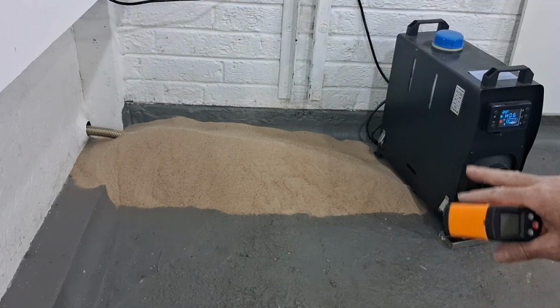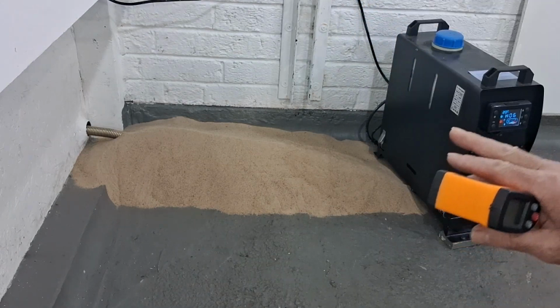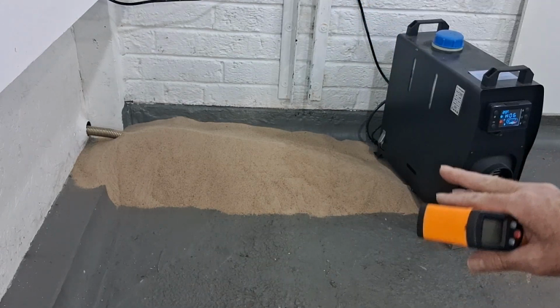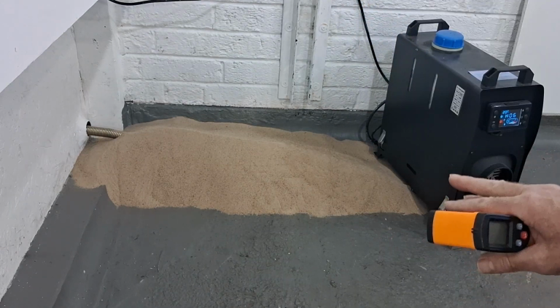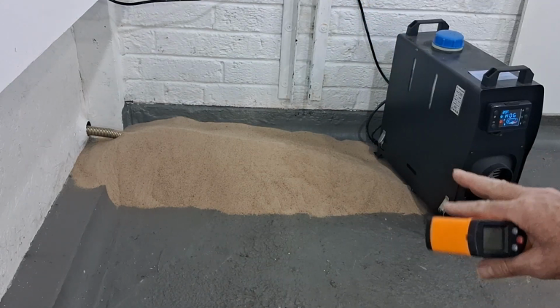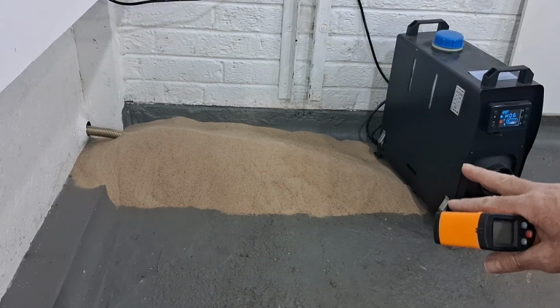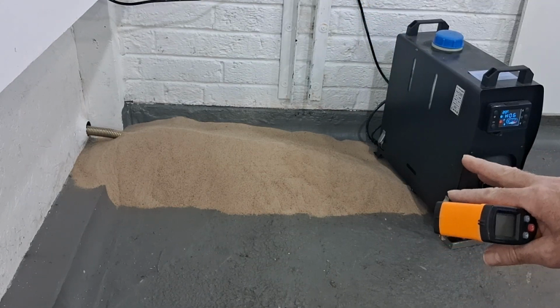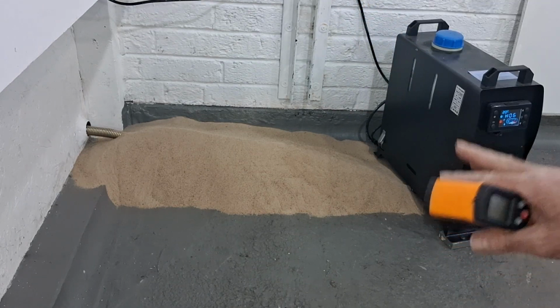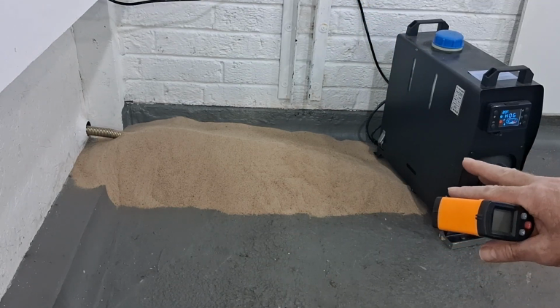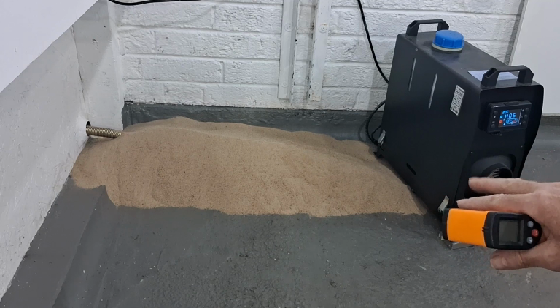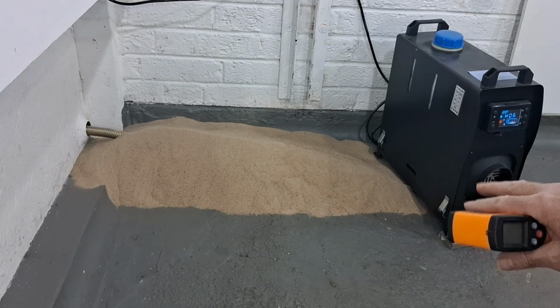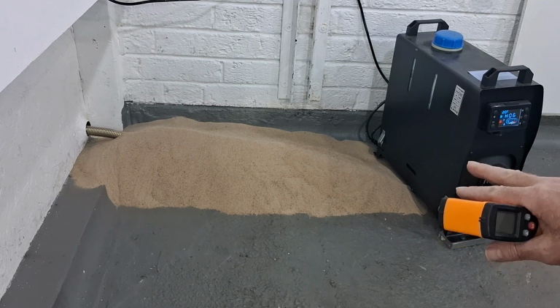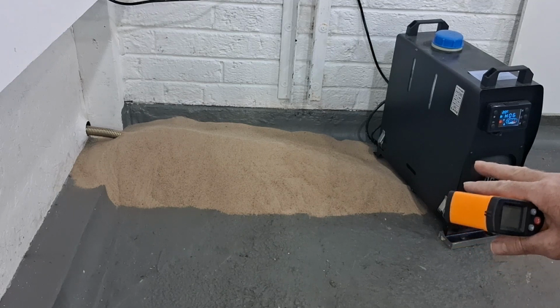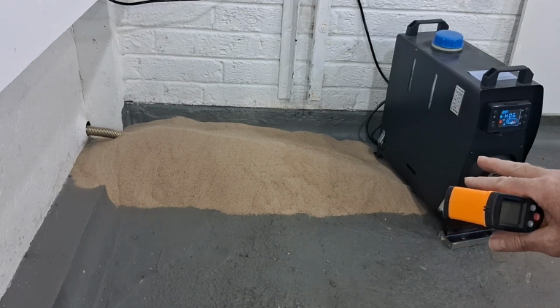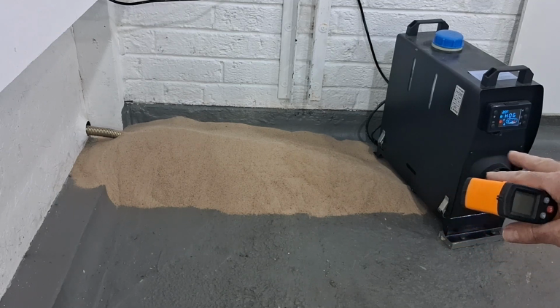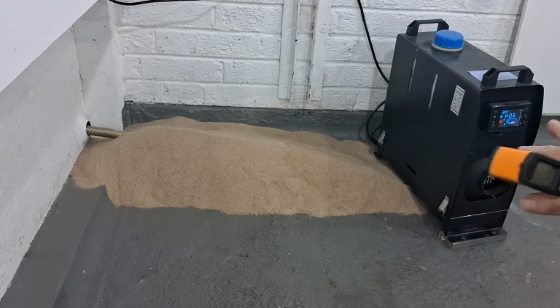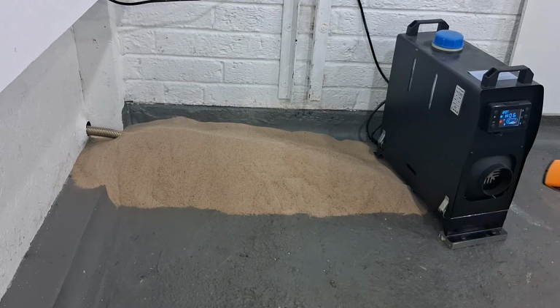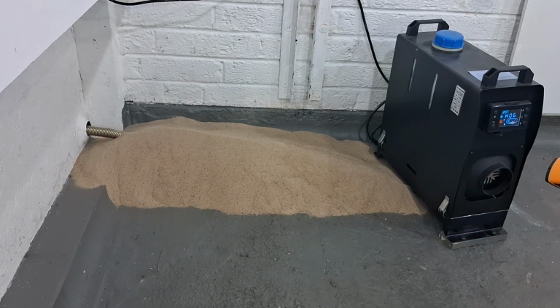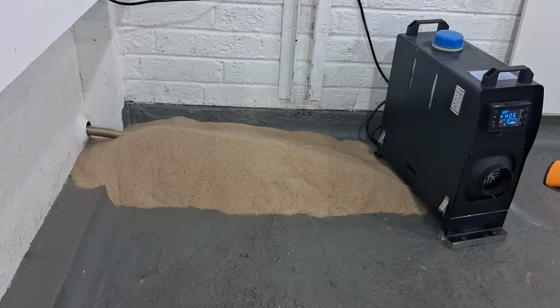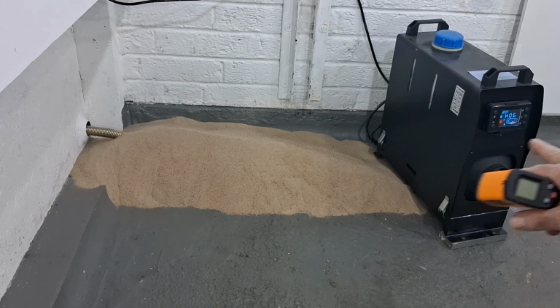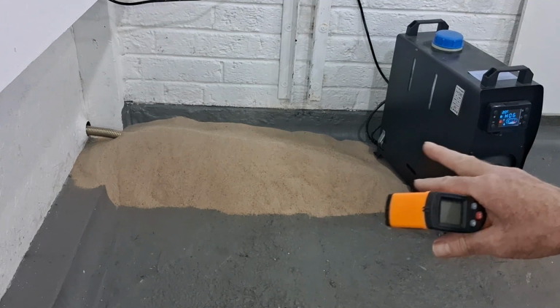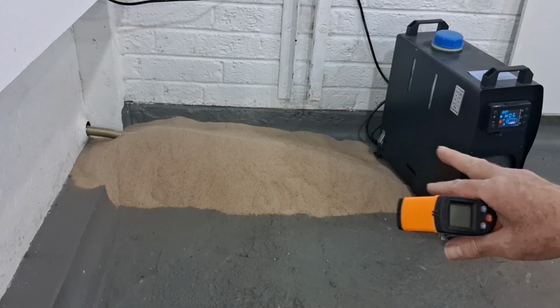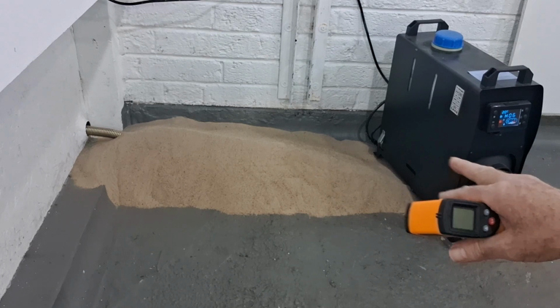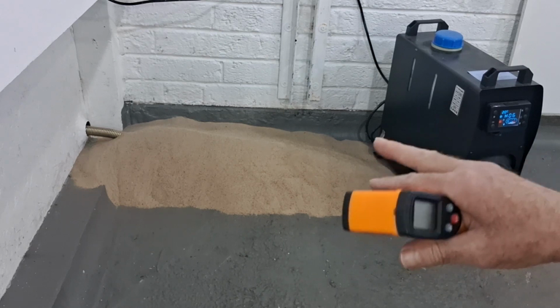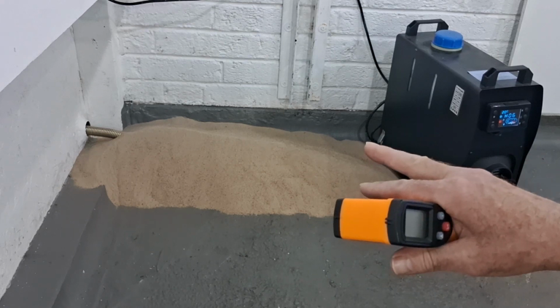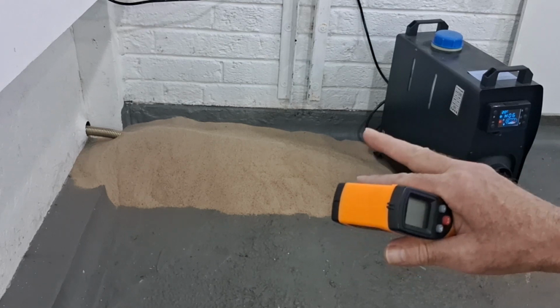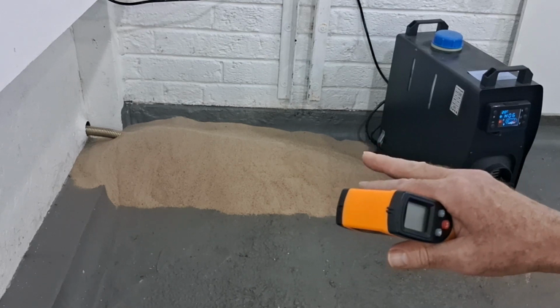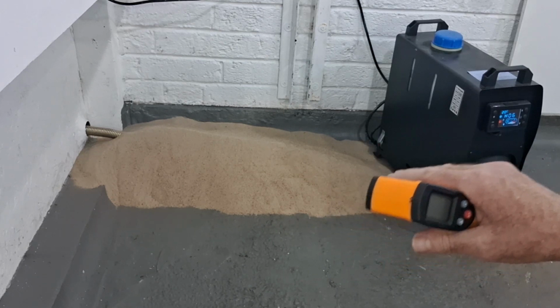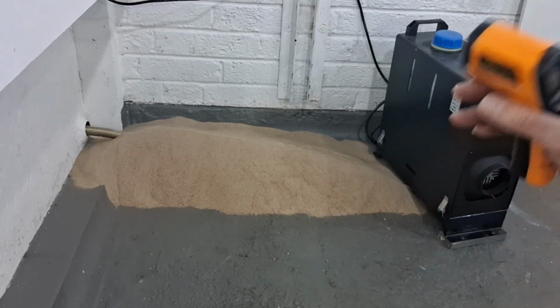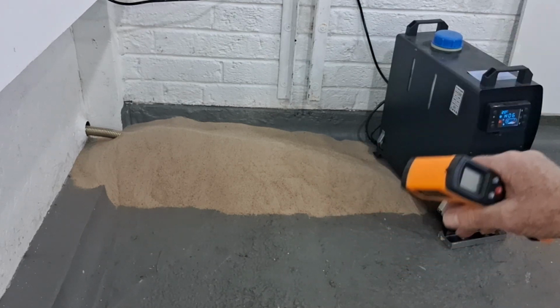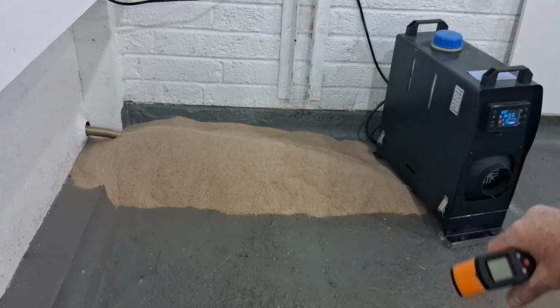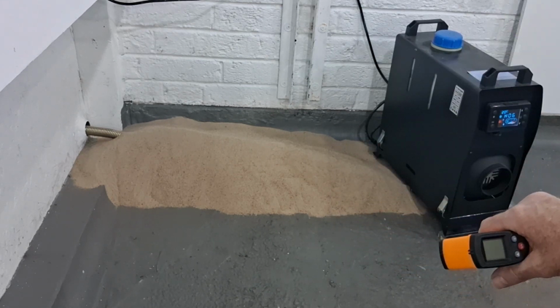It is definitely going to store the heat for longer in the sand, because as soon as you turn the heater off, within a minute you can touch the exhaust — as hot as it gets, it just cools down straight away.